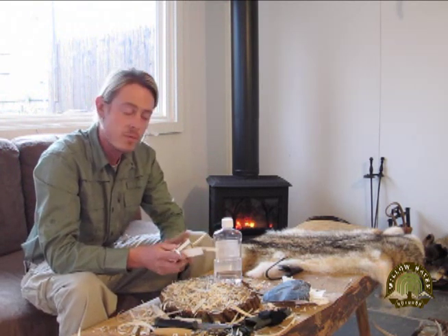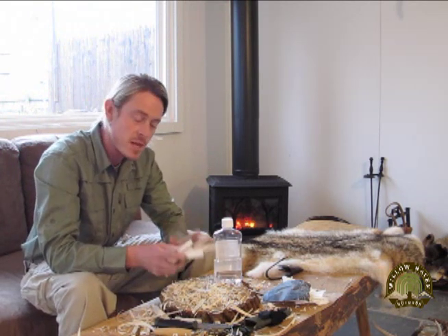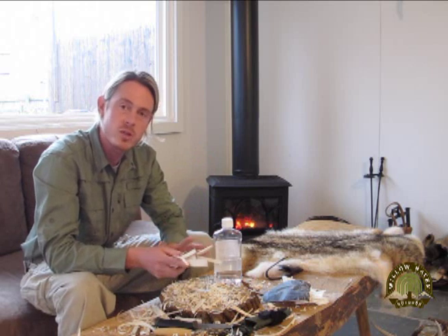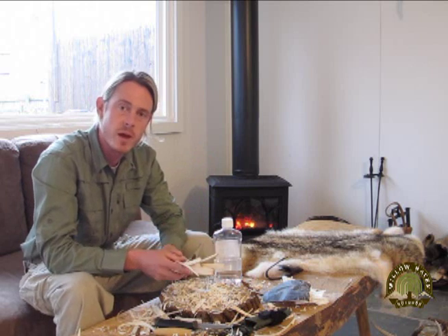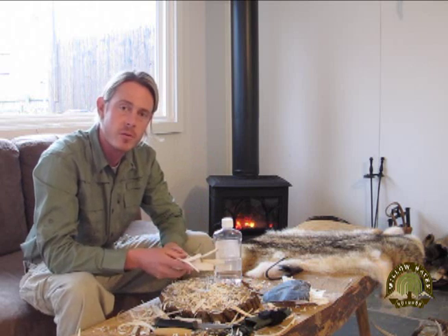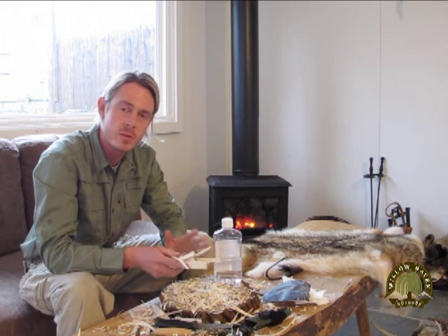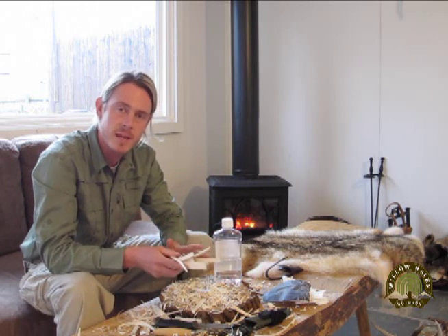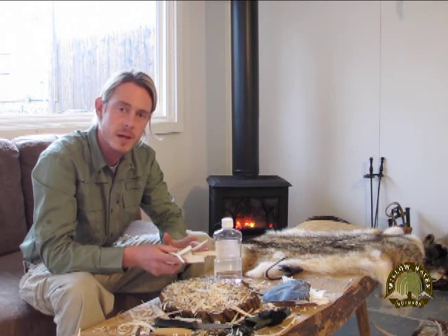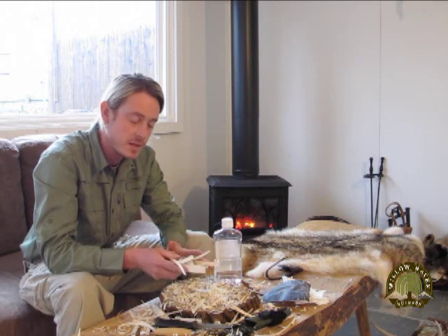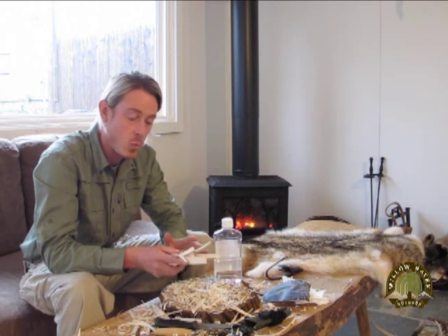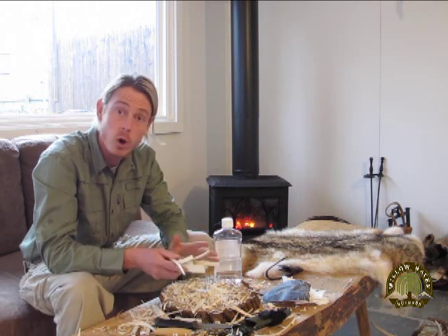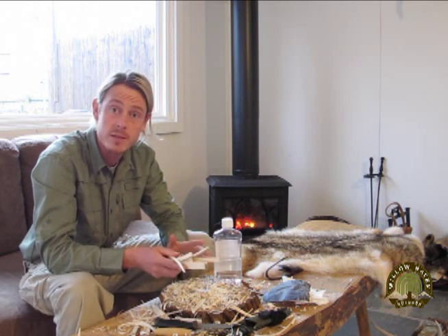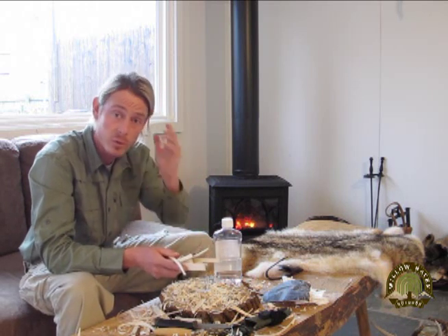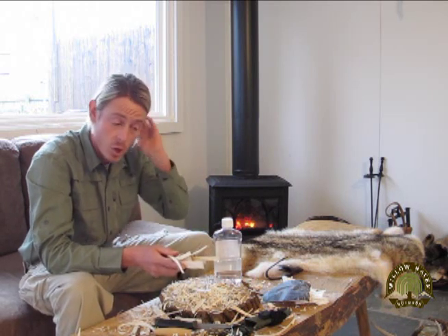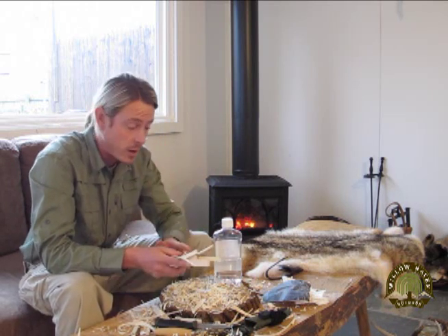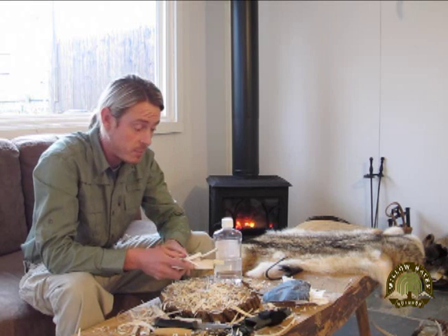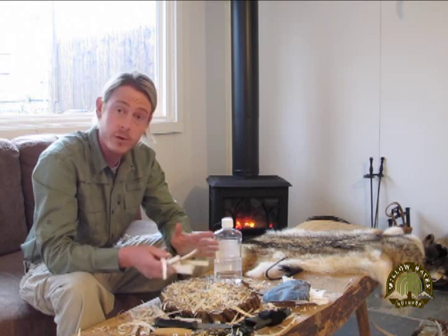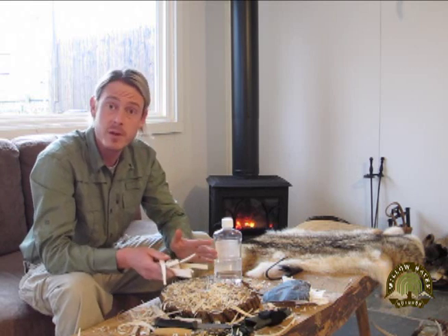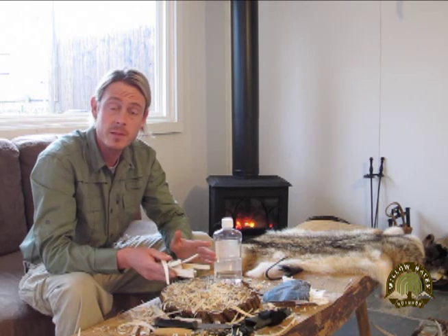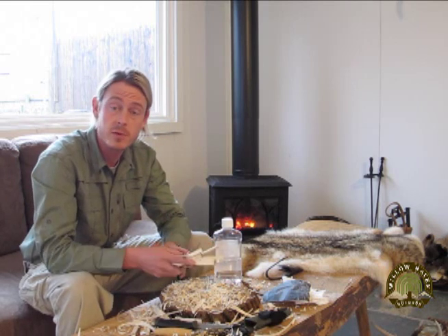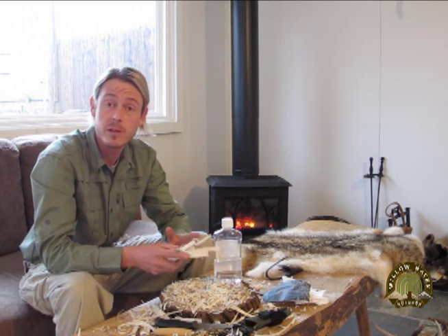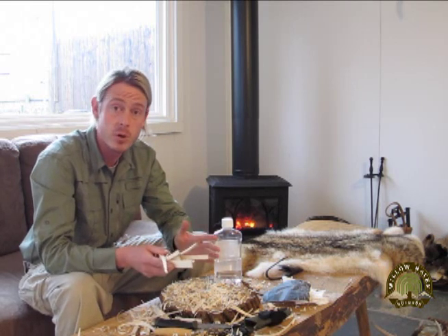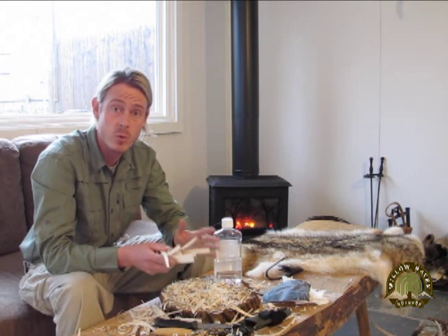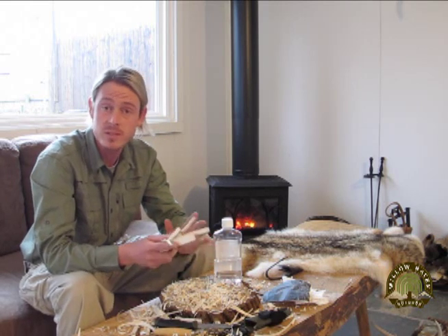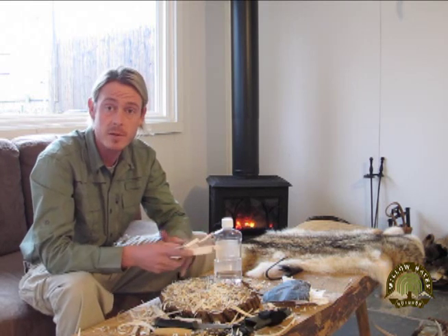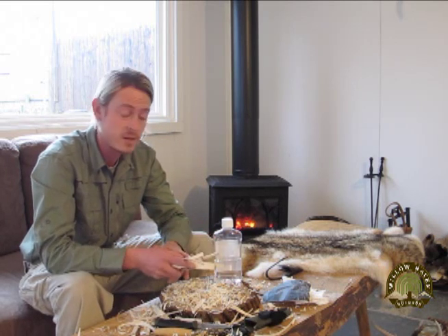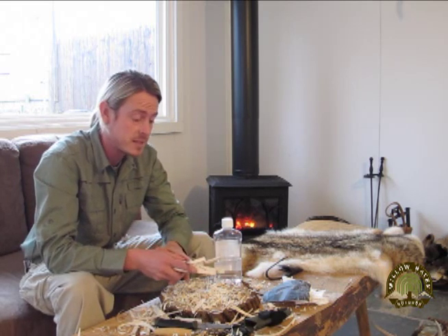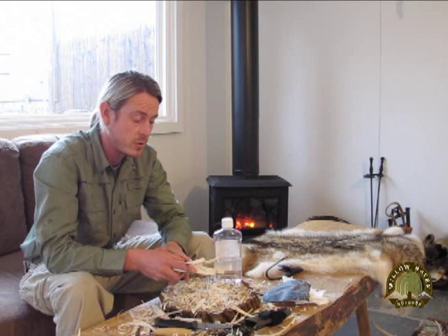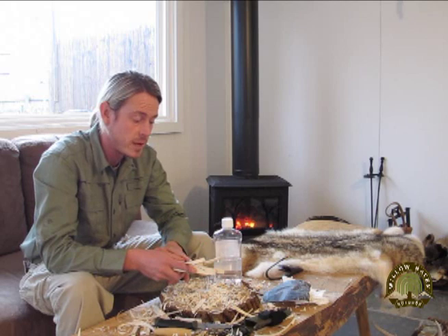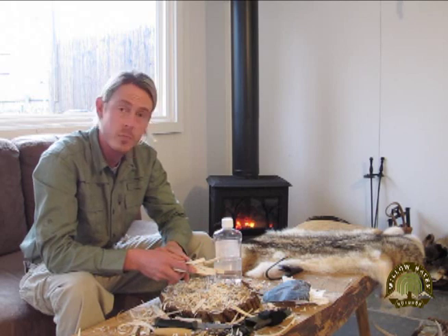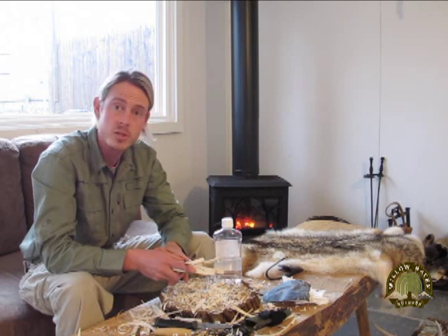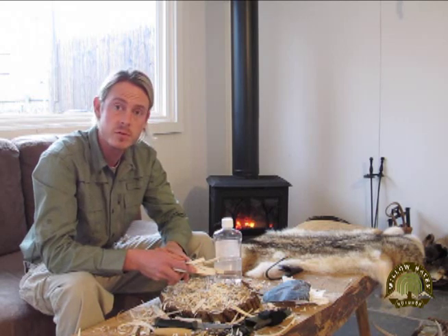If you have any questions about the steps I did while carving this spoon, feel free to leave comments, questions, or posts. I appreciate your views.